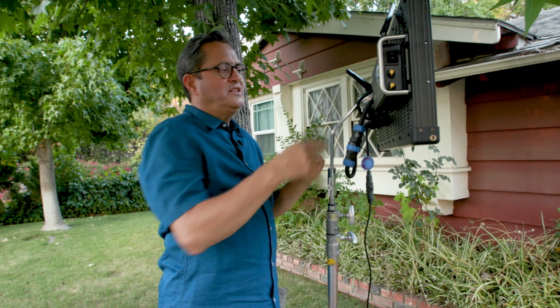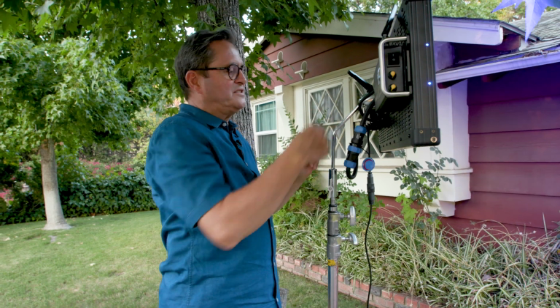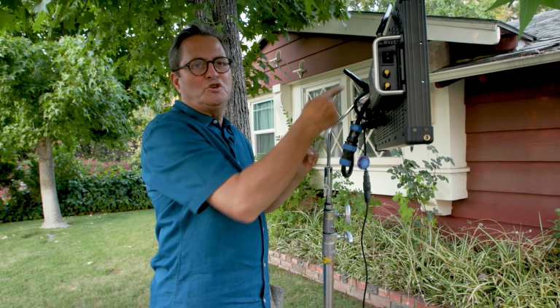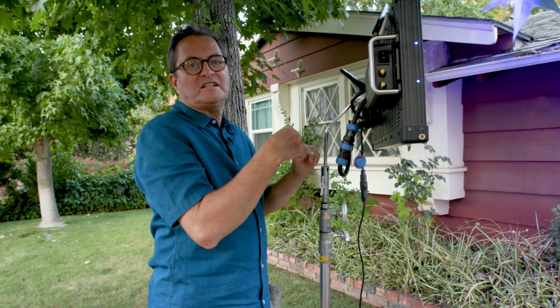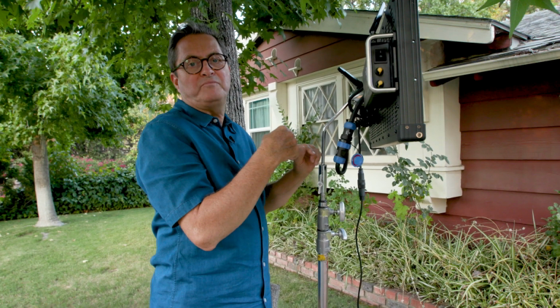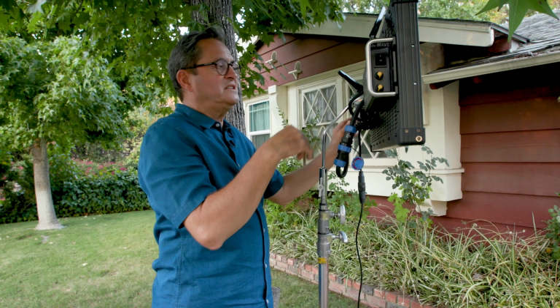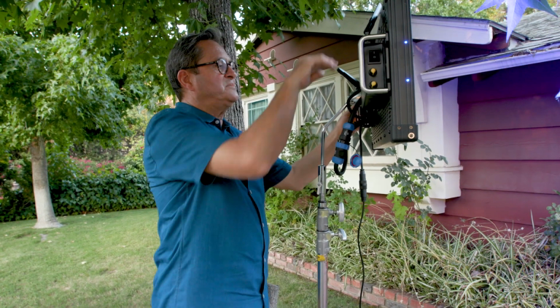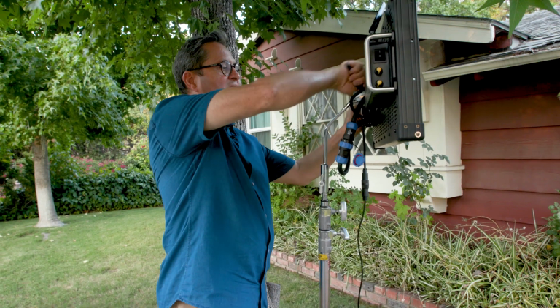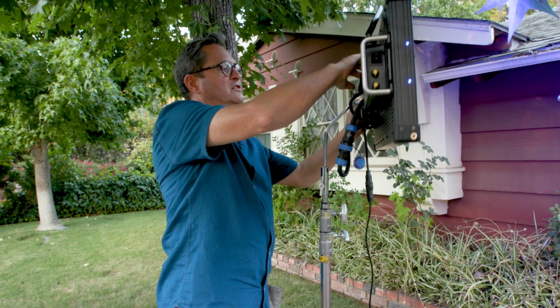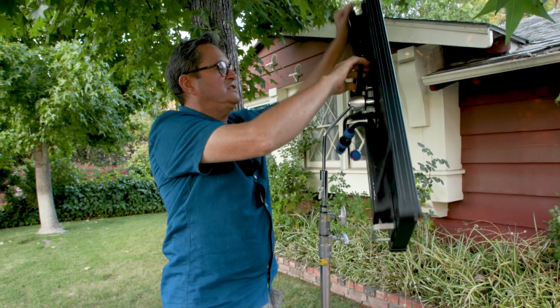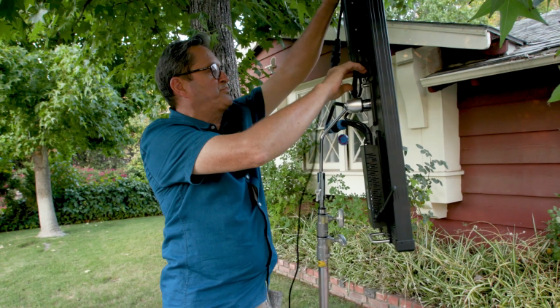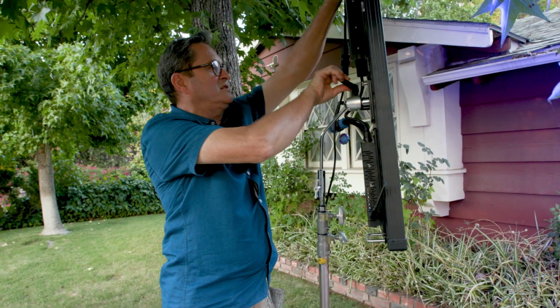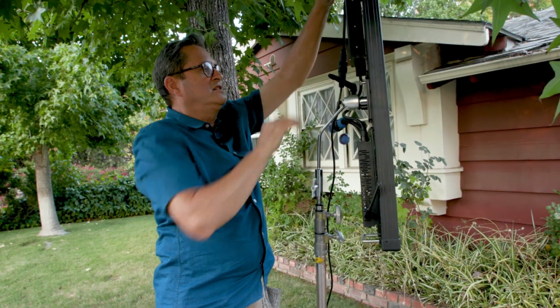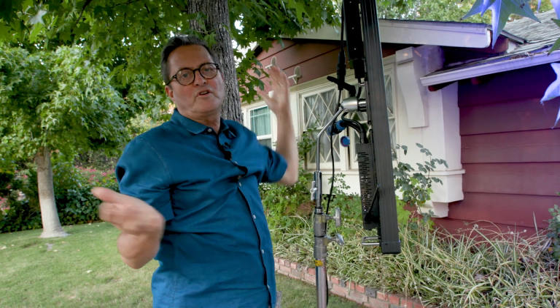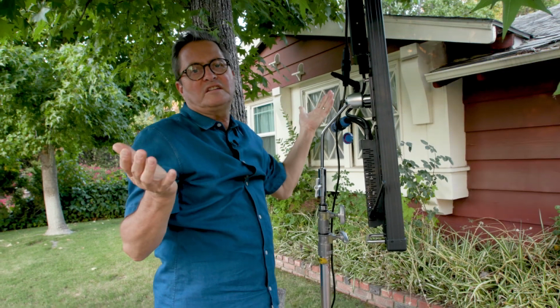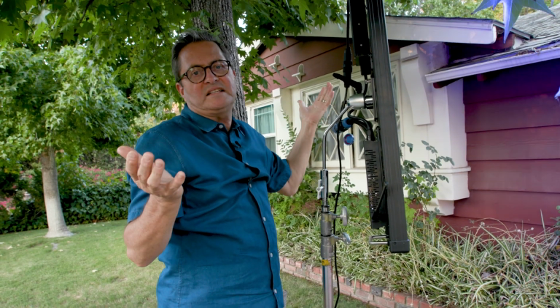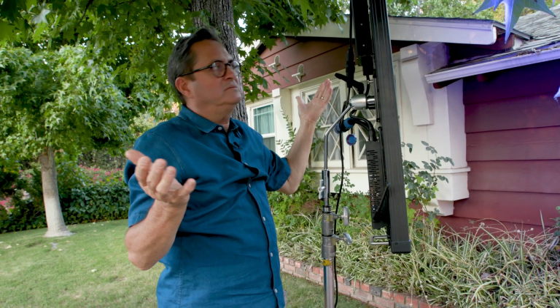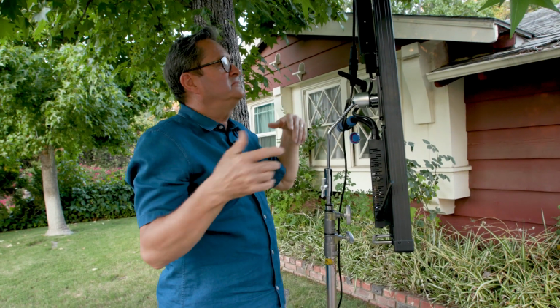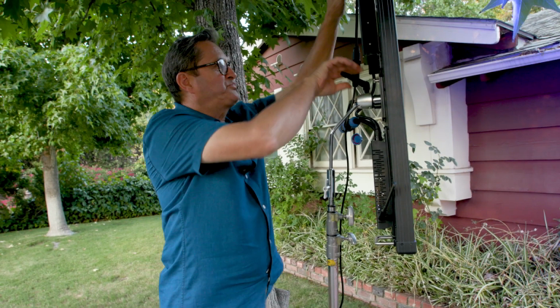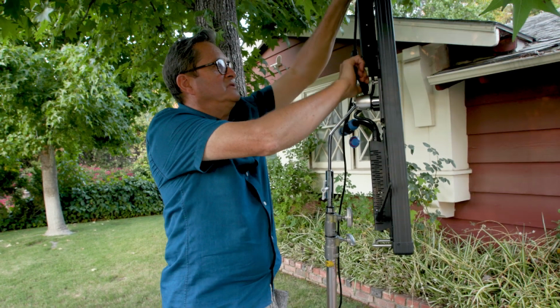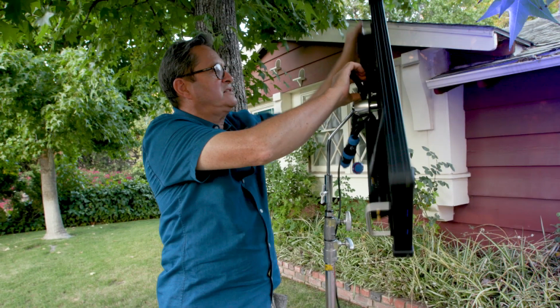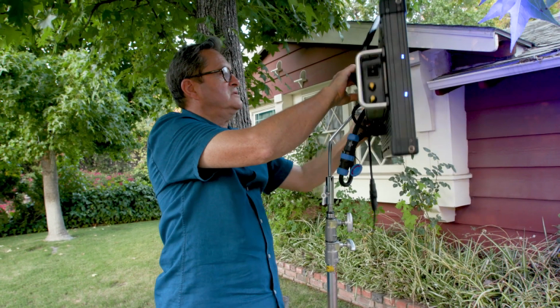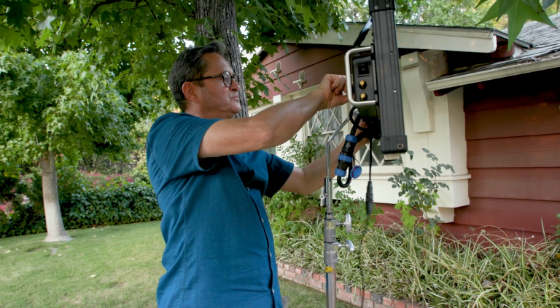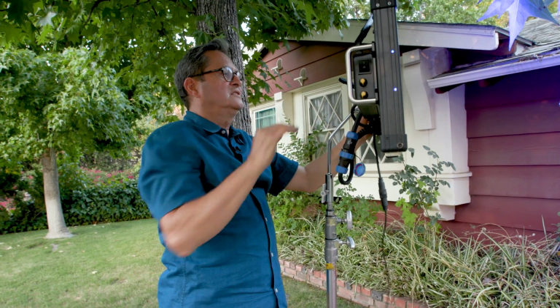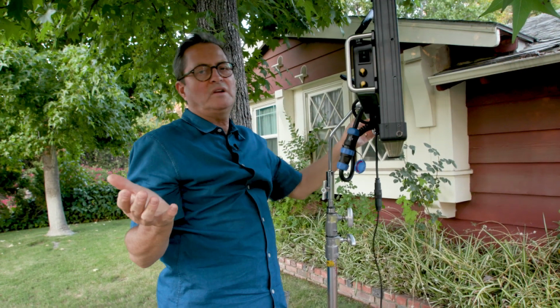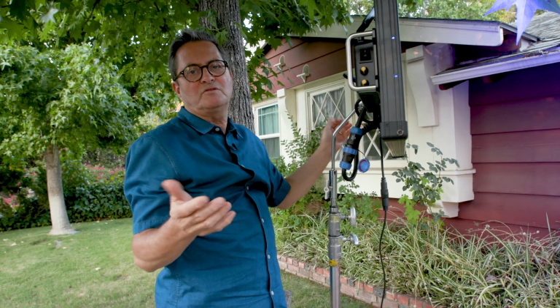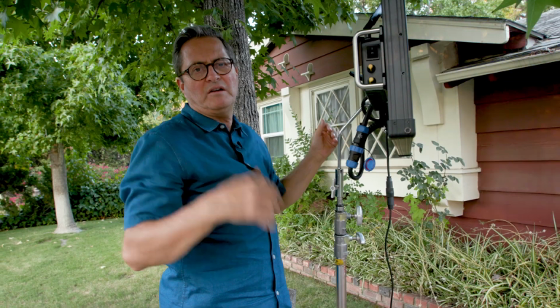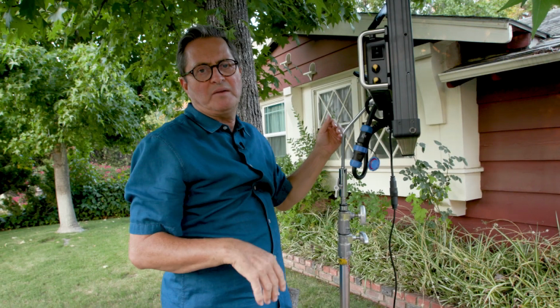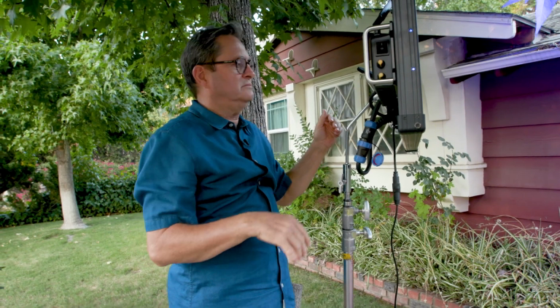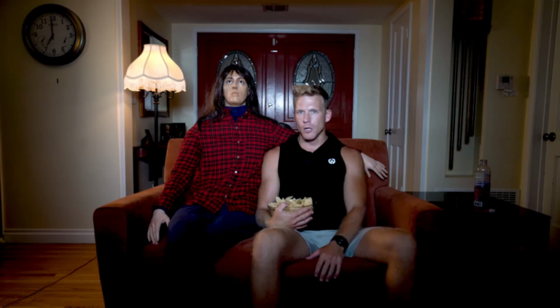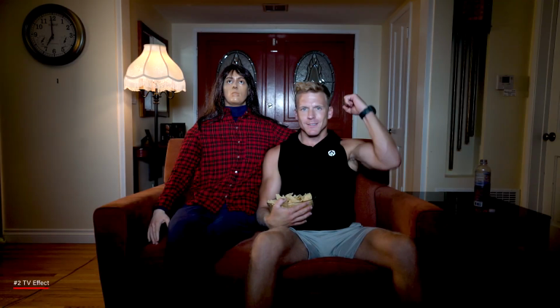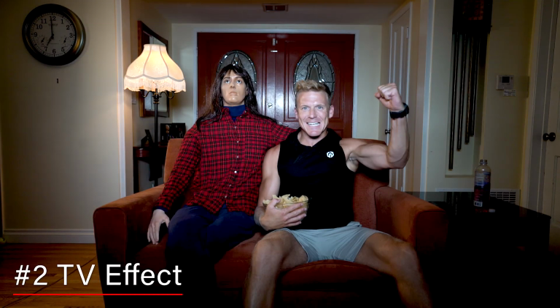The advantage of this gooseneck-type mounting system is that I can just loosen this, go to vertical, and it's that simple. Just back to horizontal — so nice. Try doing that on the sky panel.